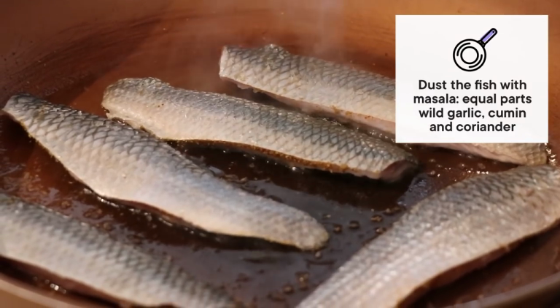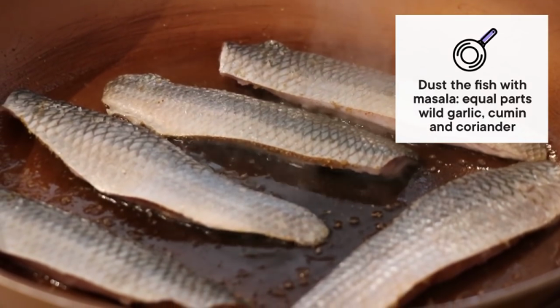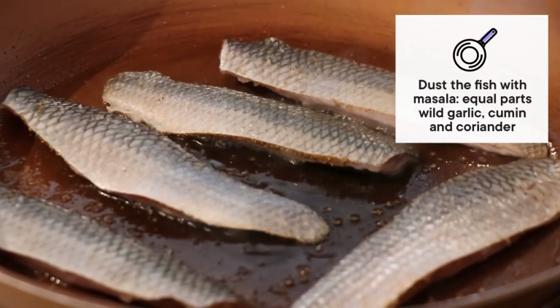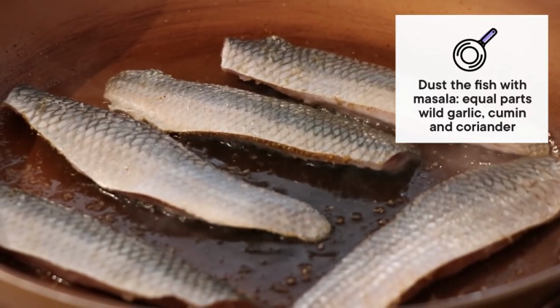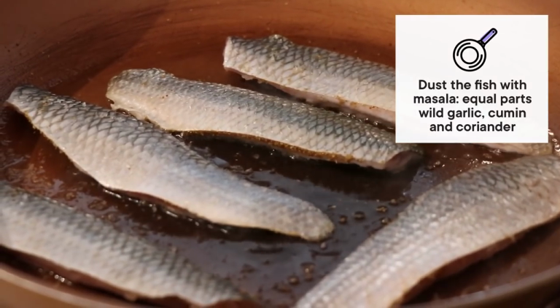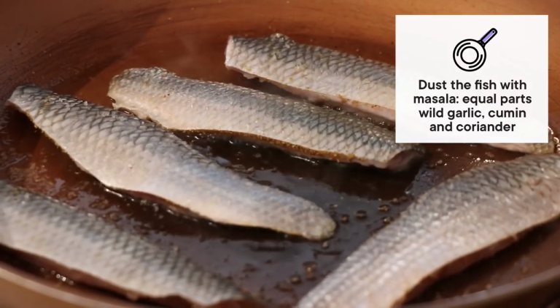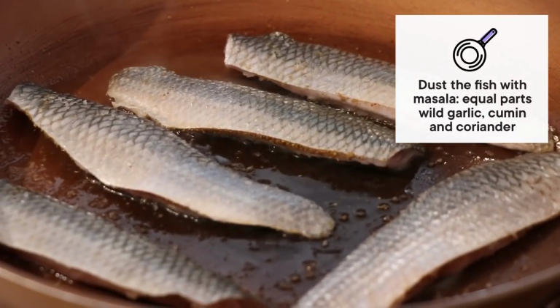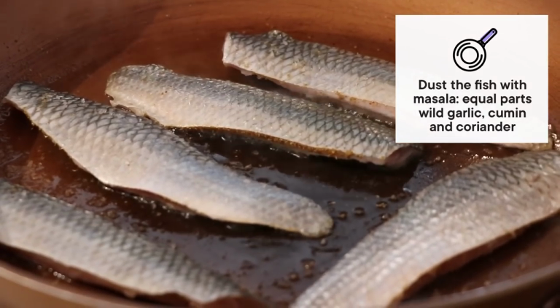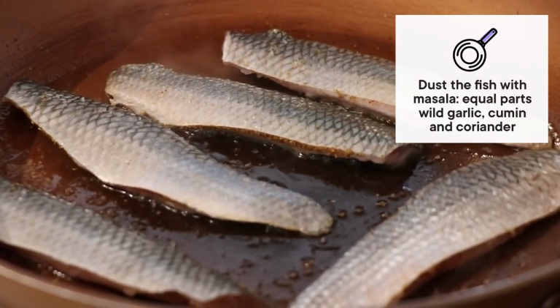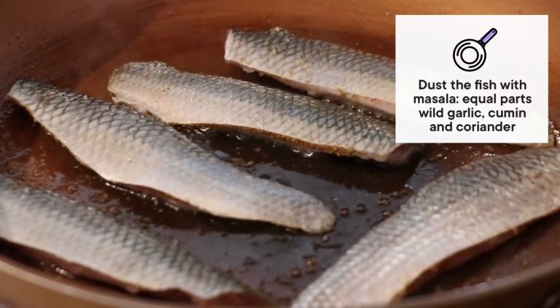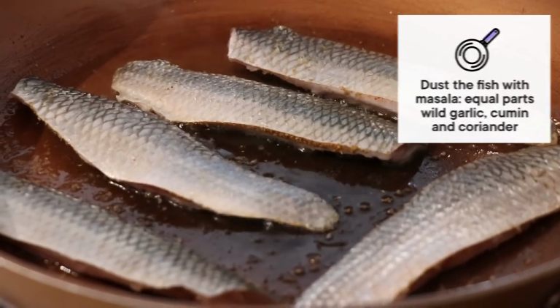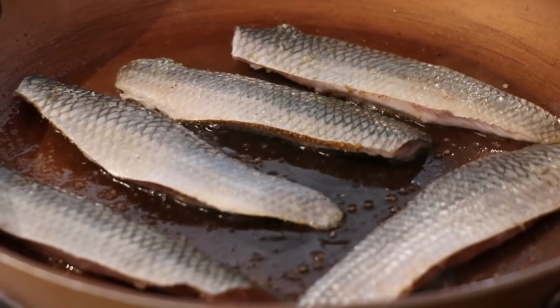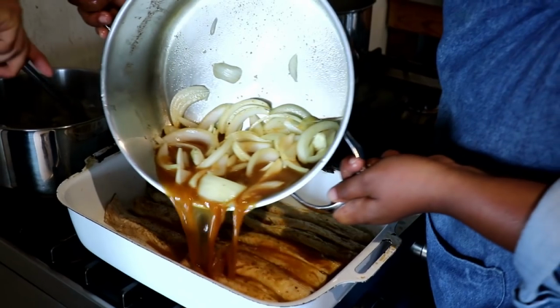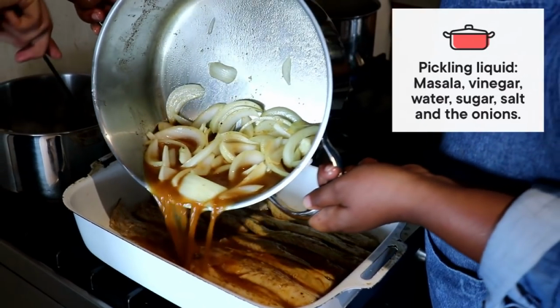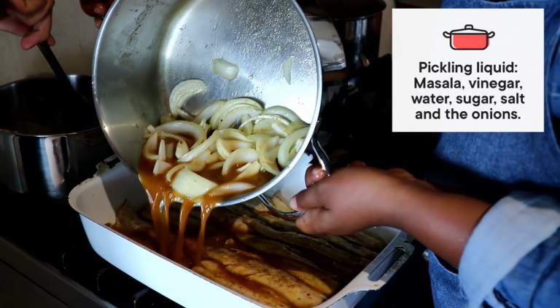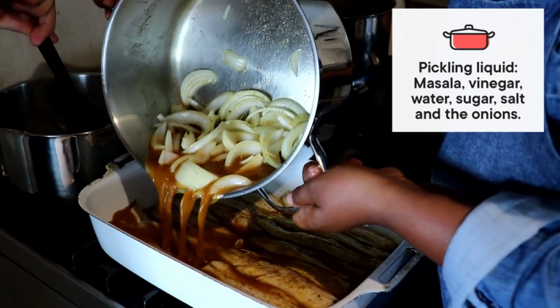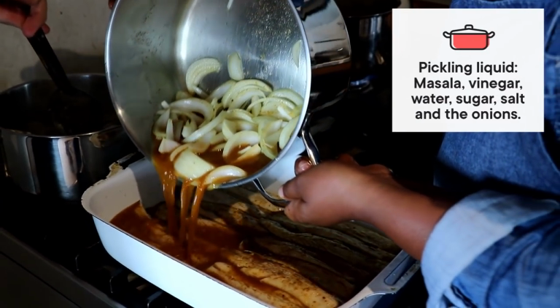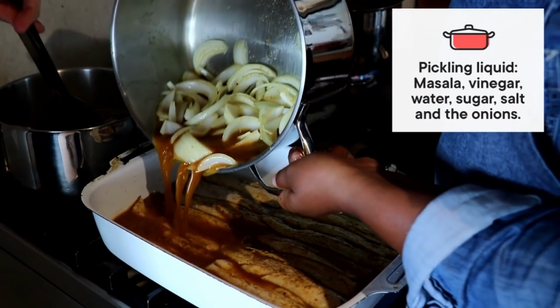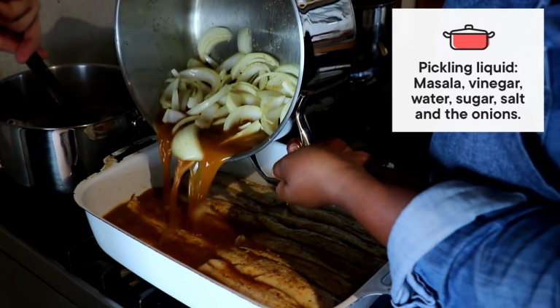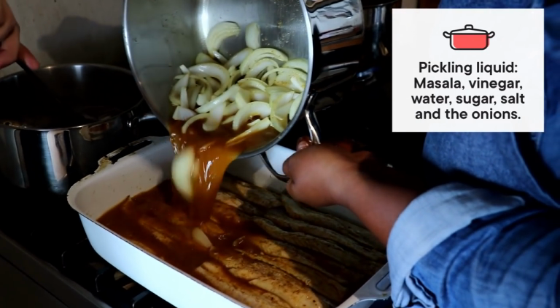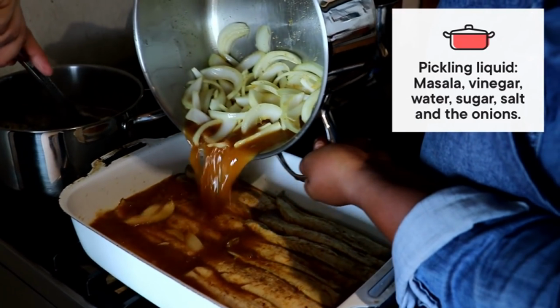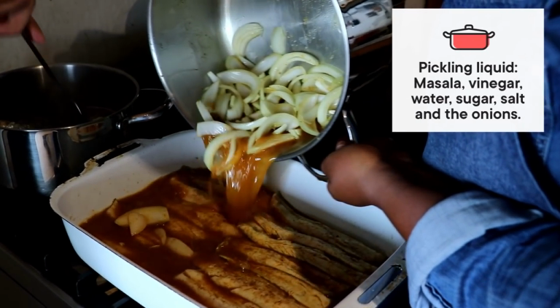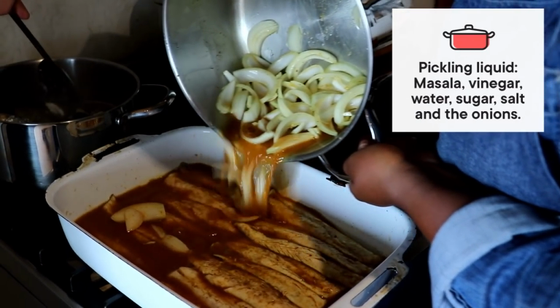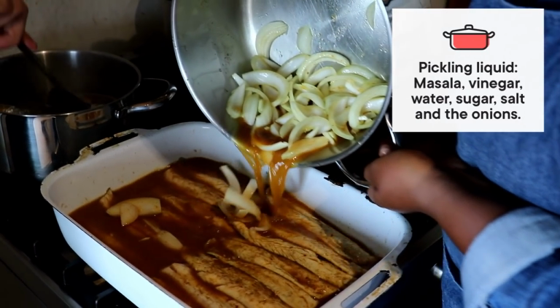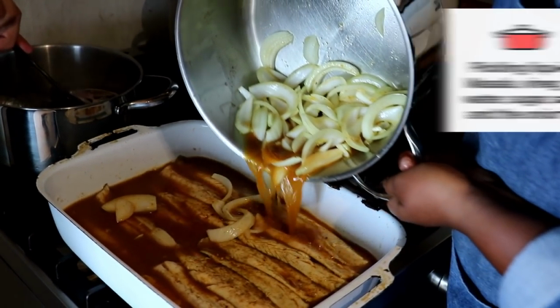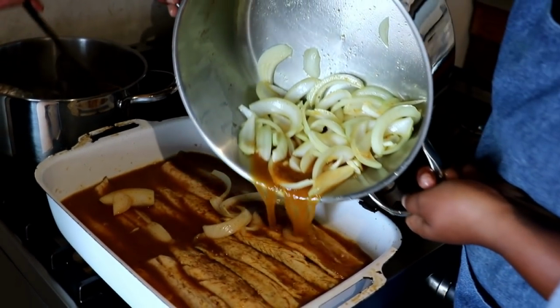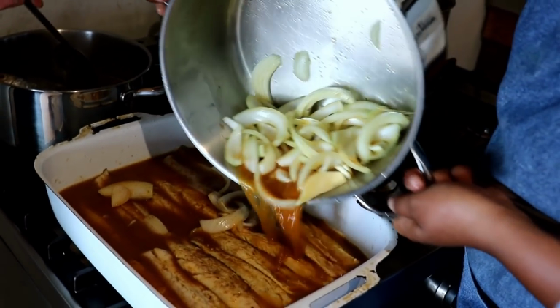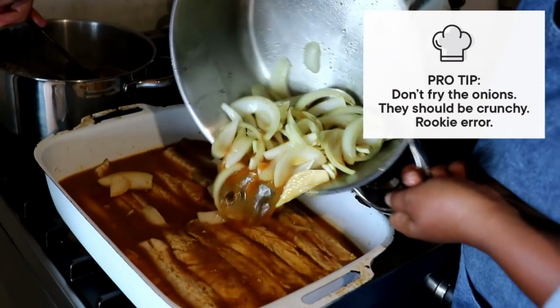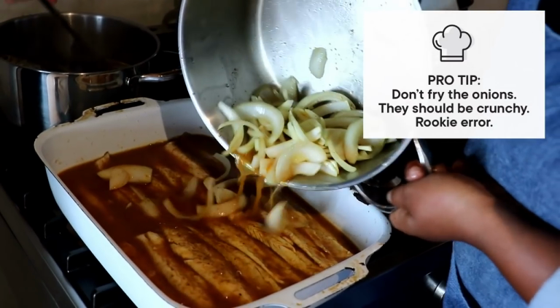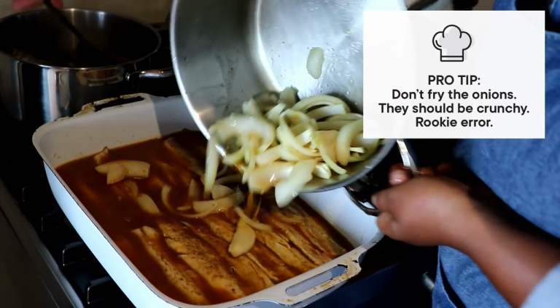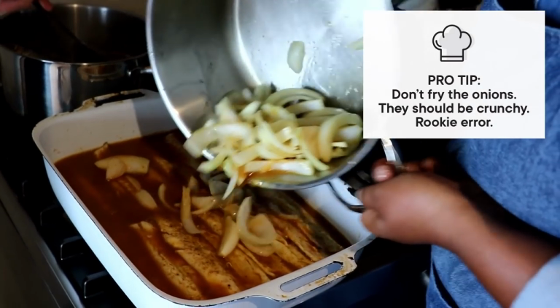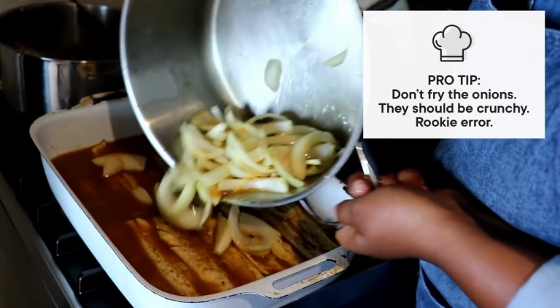So we're going to do a quick pickle, just lightly frying the fish with some masala, and then it goes into a hot curry pickling juice where it will sit until lunchtime.